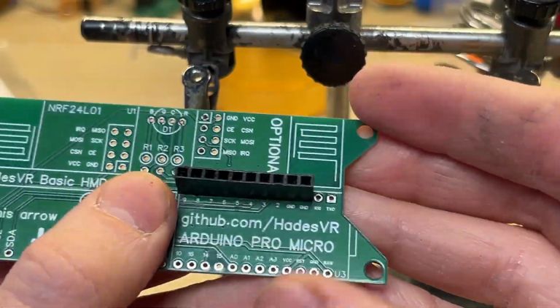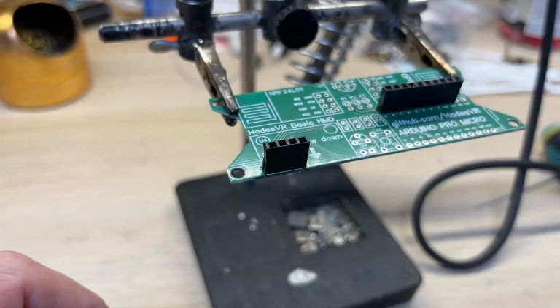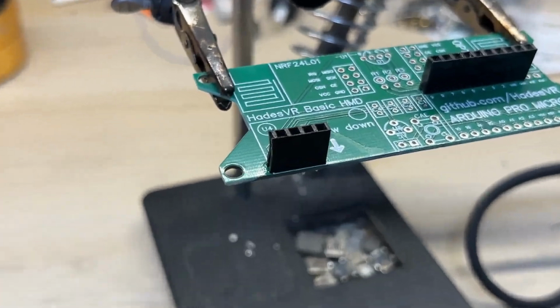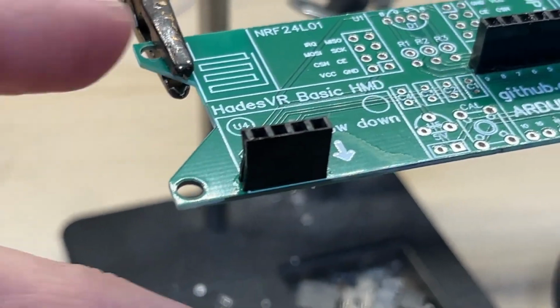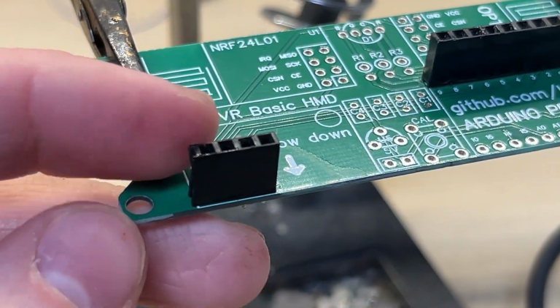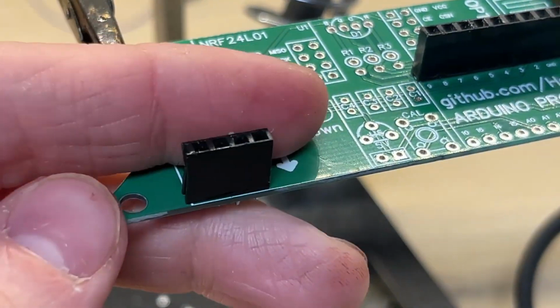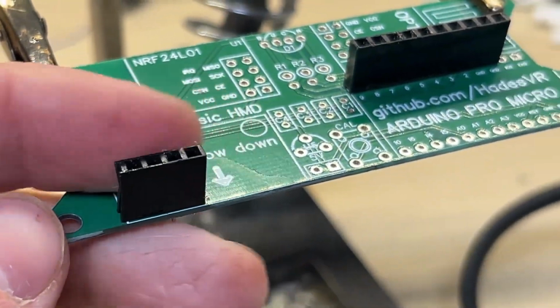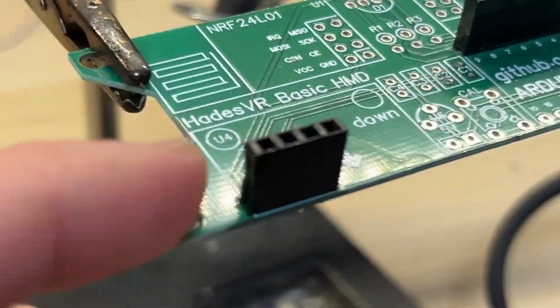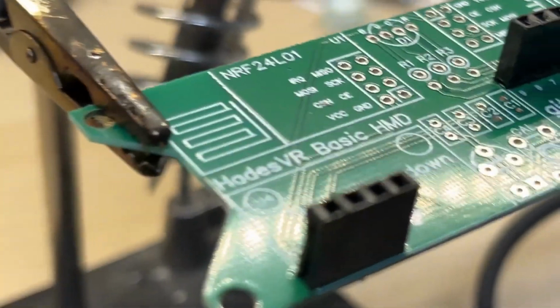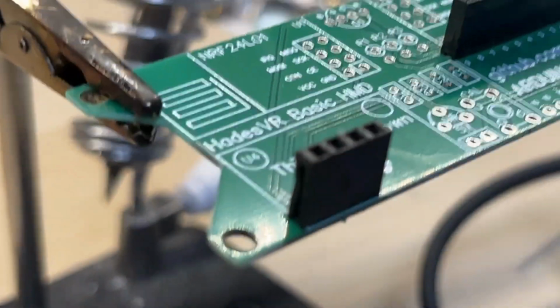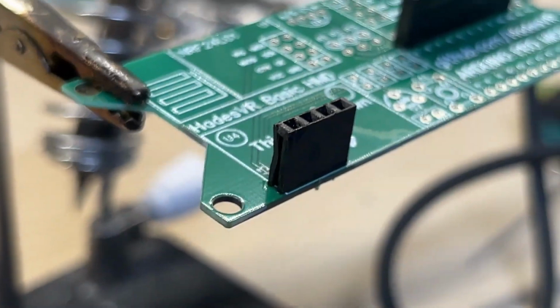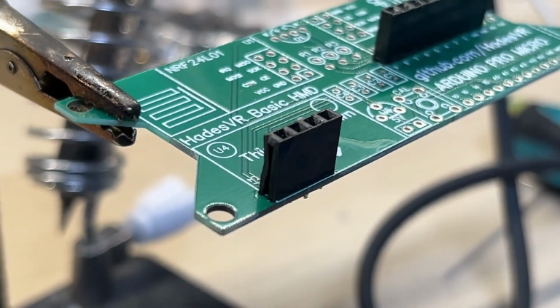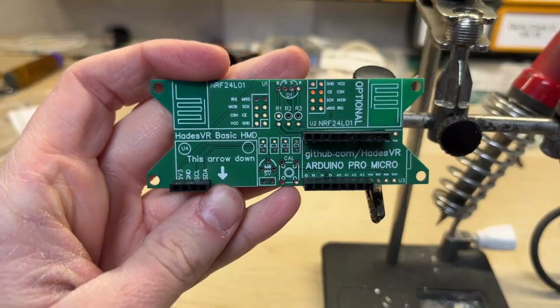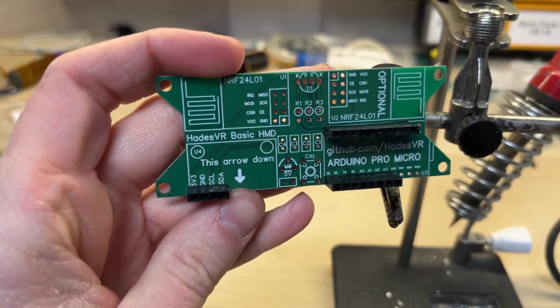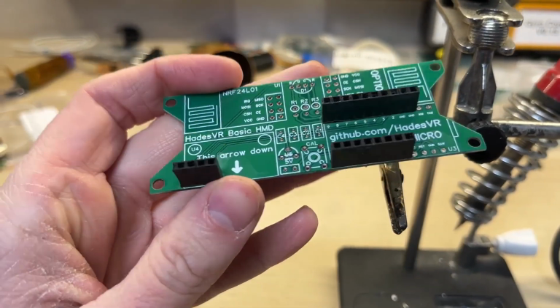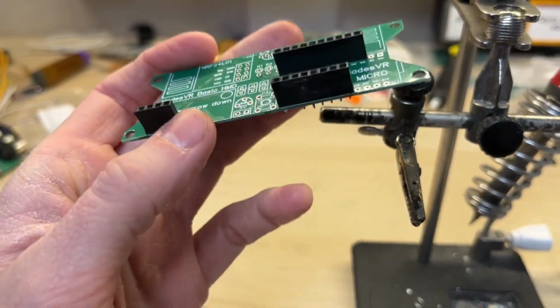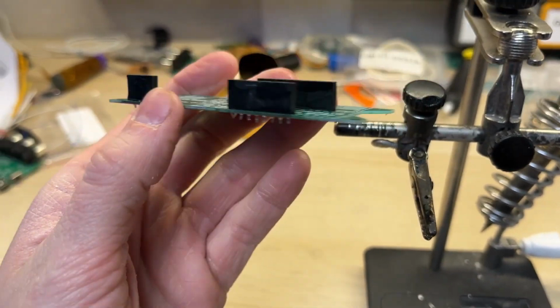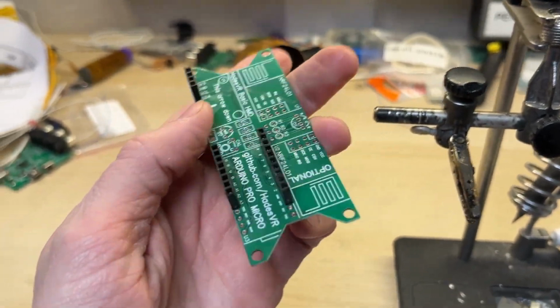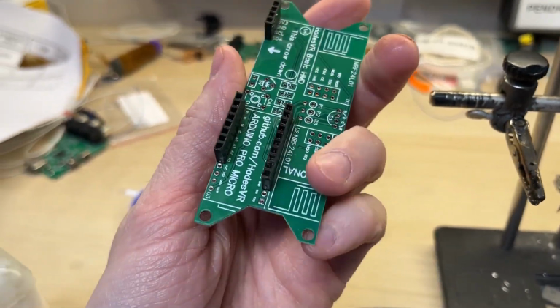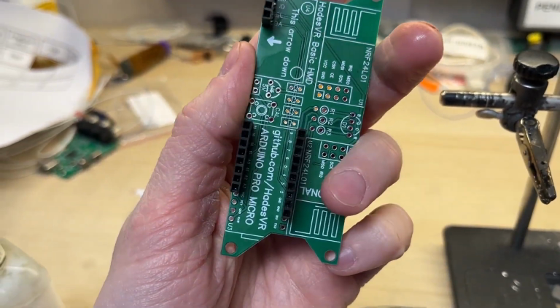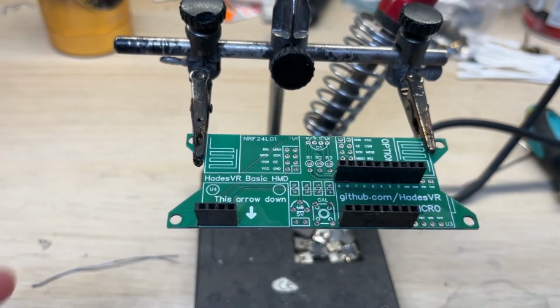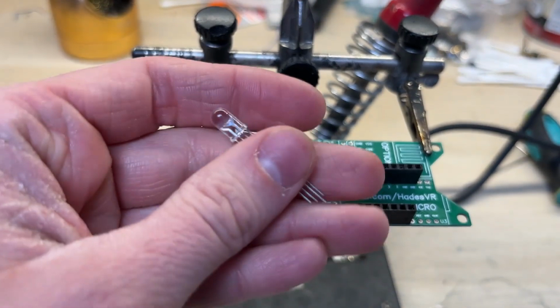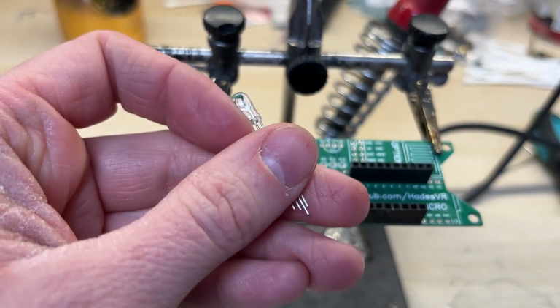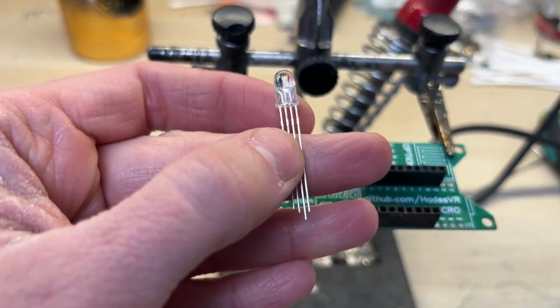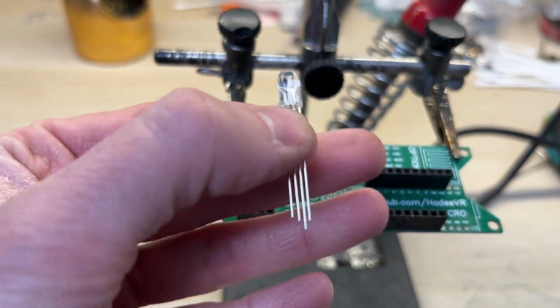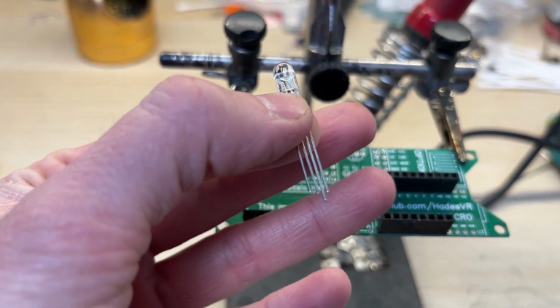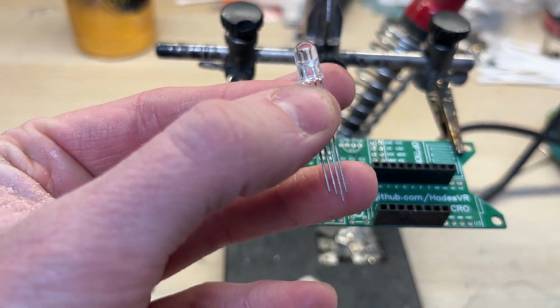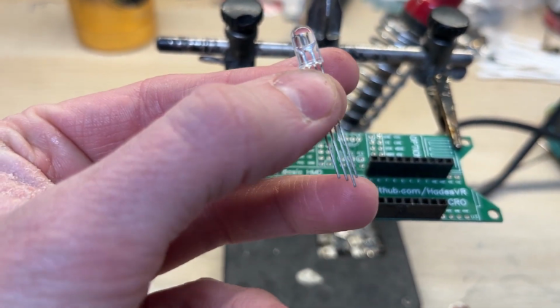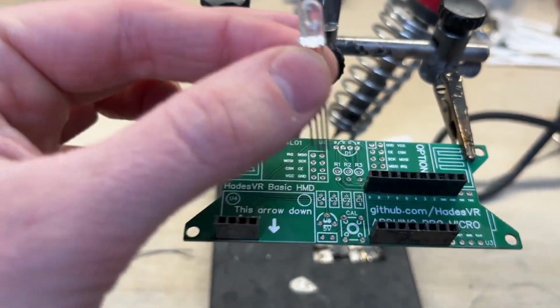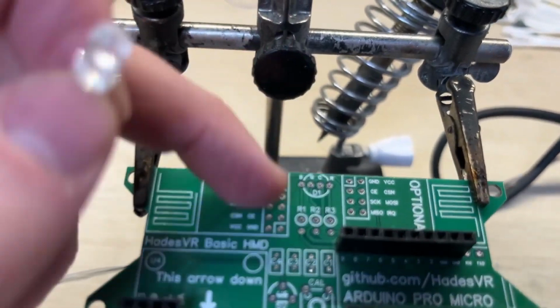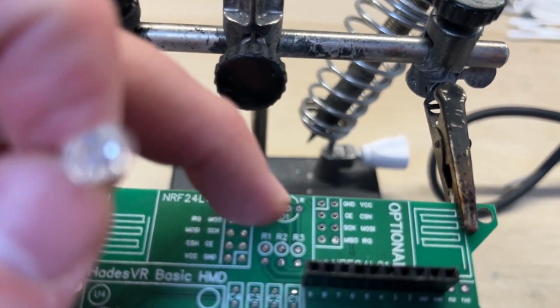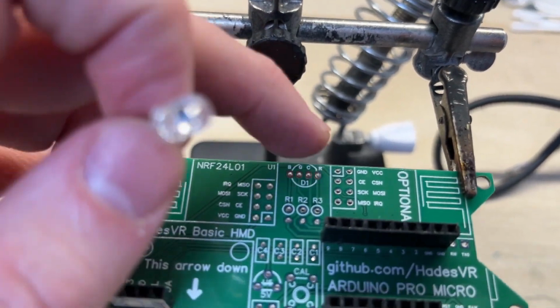I found some more gold pin connectors that I can use for the gyroscope. To be honest, I don't really like how it looks. Now I will solder the RGB LED — this LED is used for the positional tracking. It goes right here.